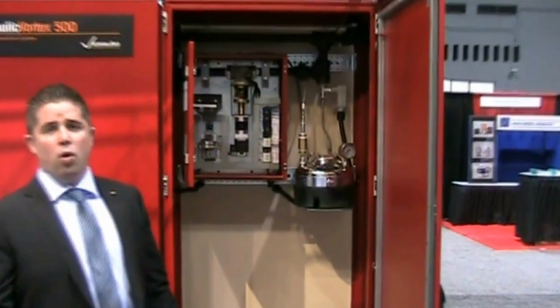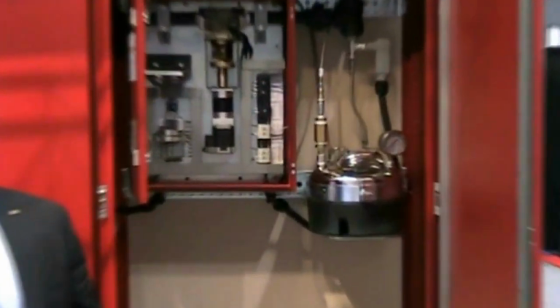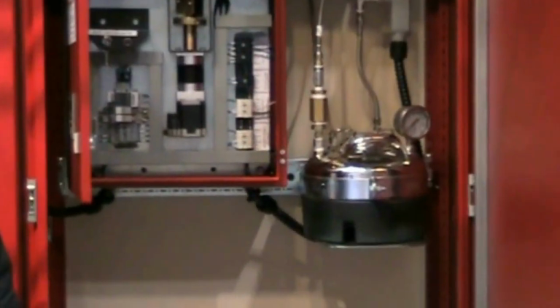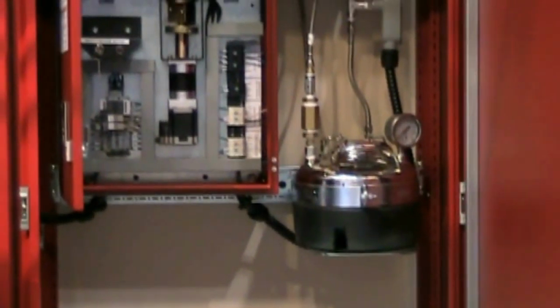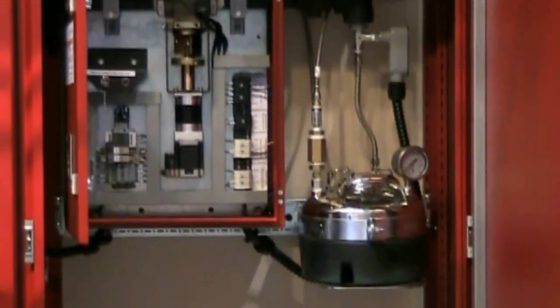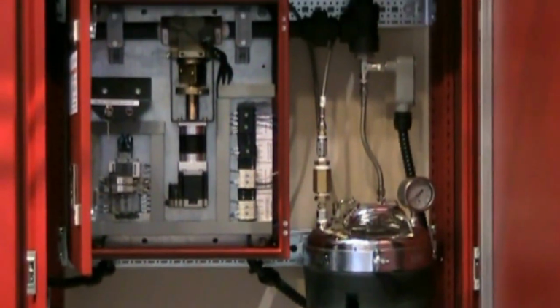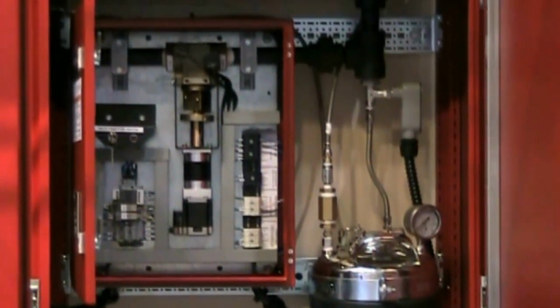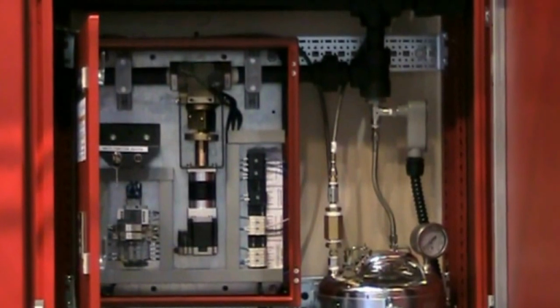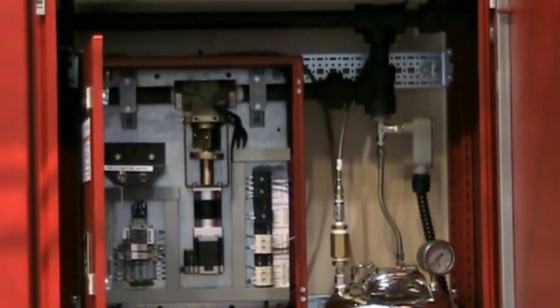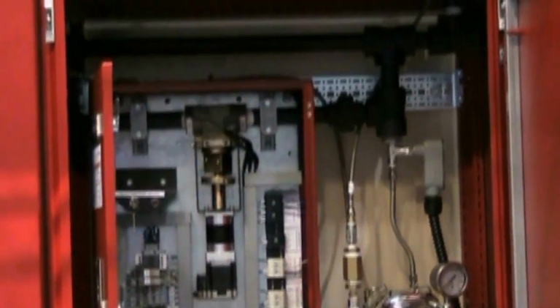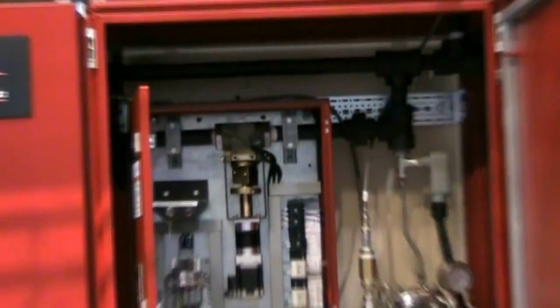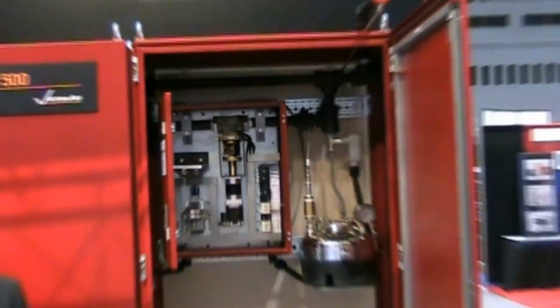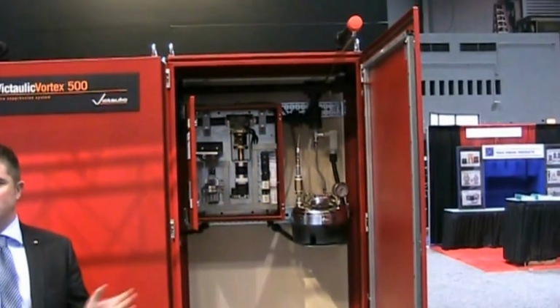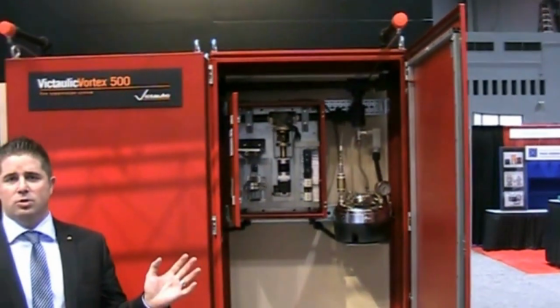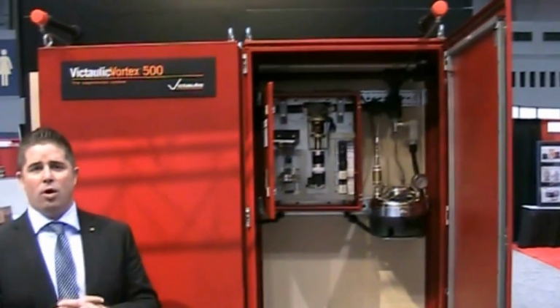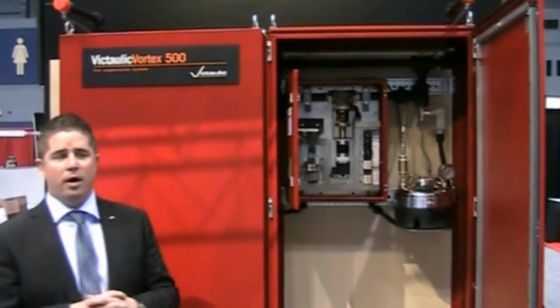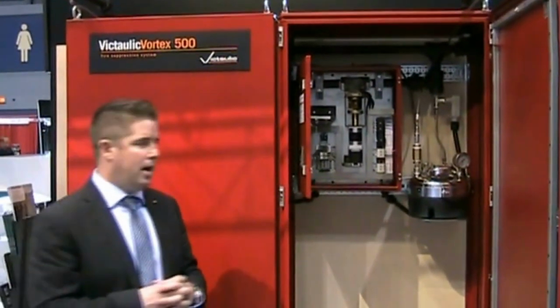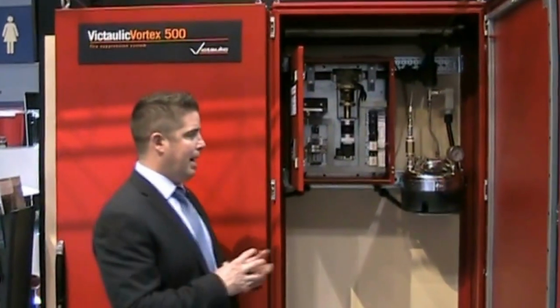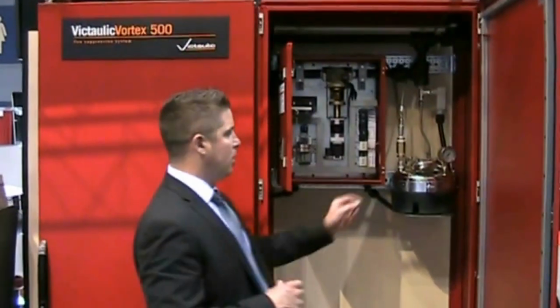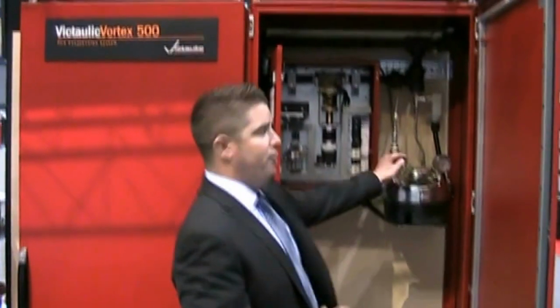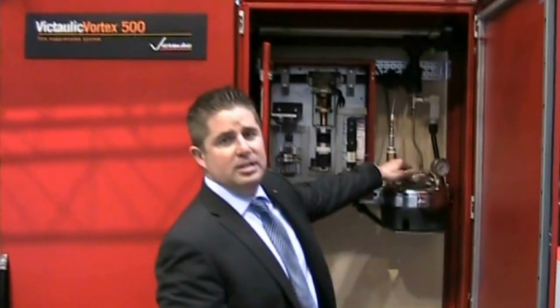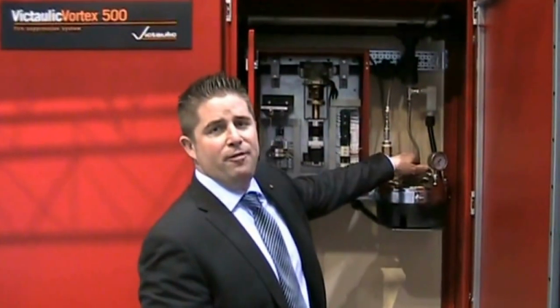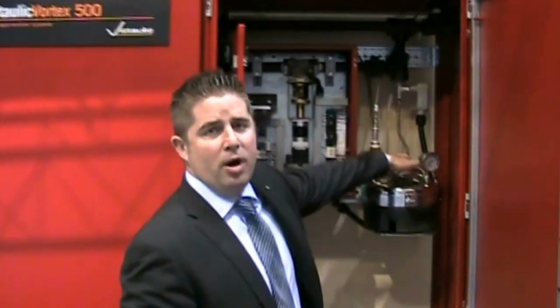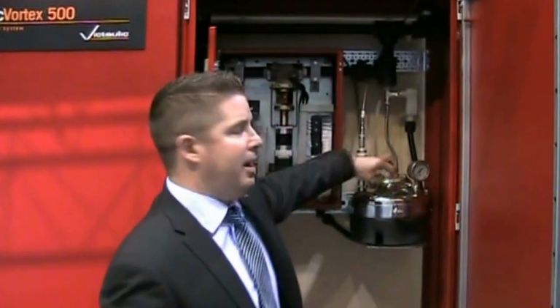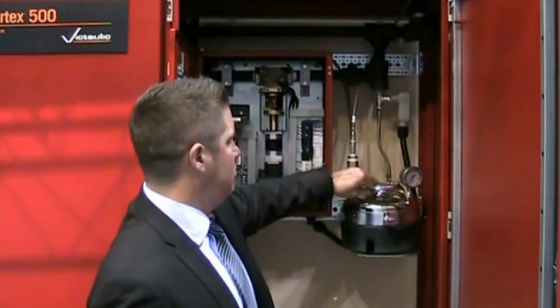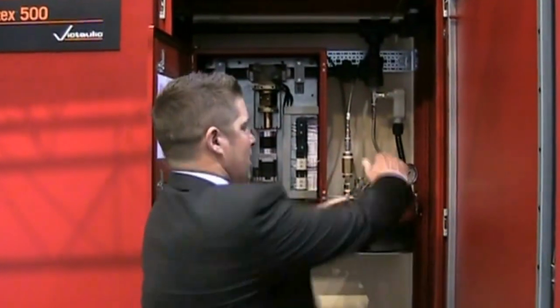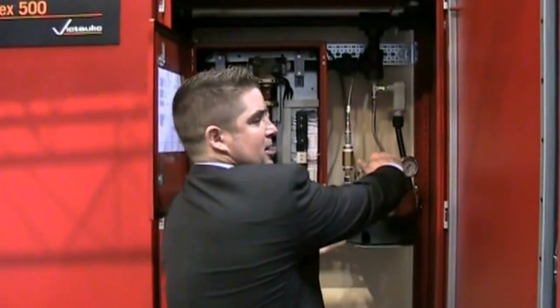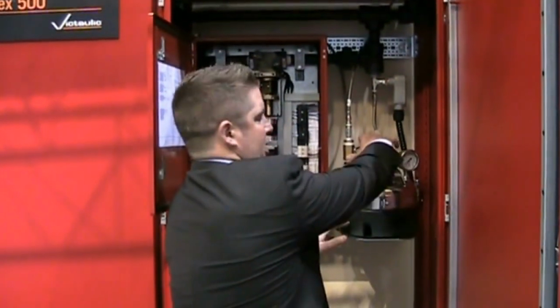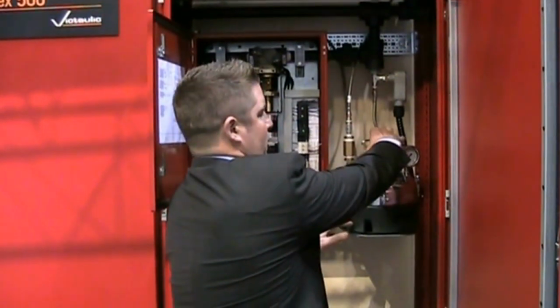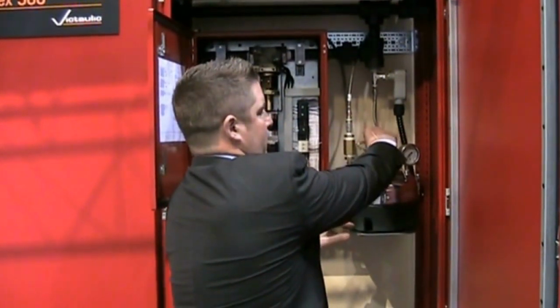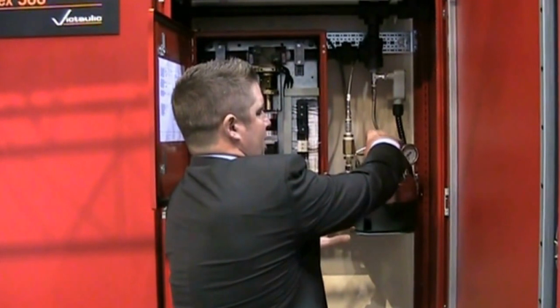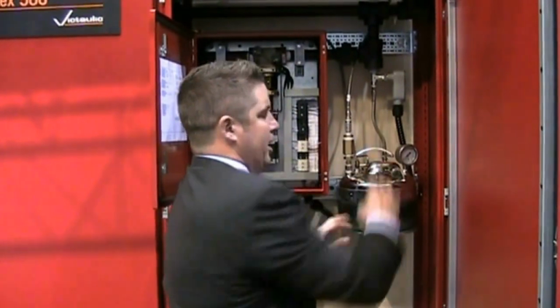Water can be straight potable water — it doesn't have to be DI water. In certain applications, you can use whatever water you want. It's very easy to refill the water tank, just lifting up on this lever right here and filling it up. Very simple.